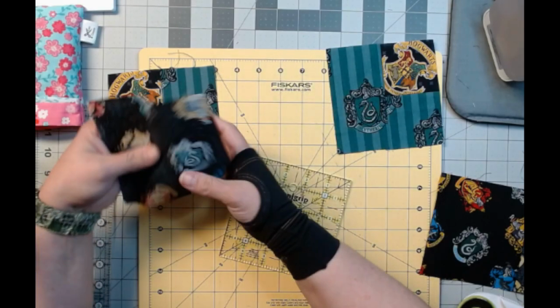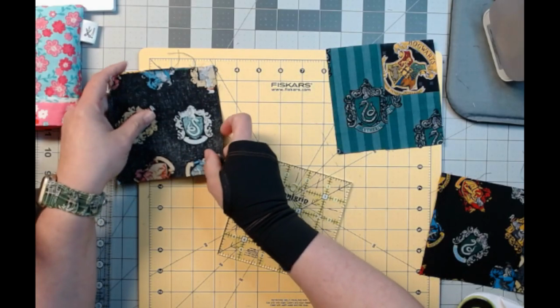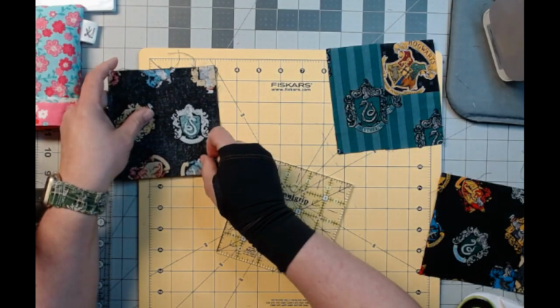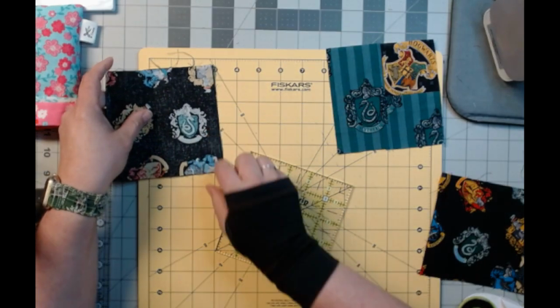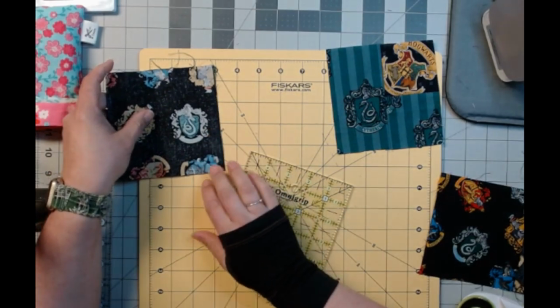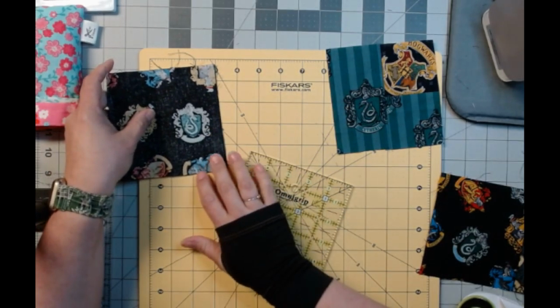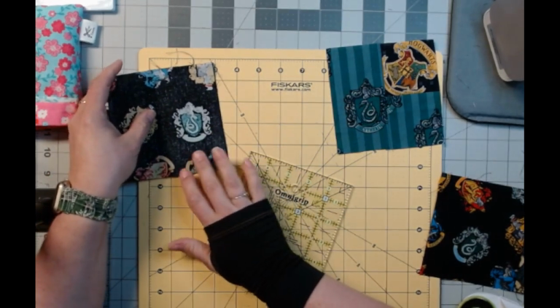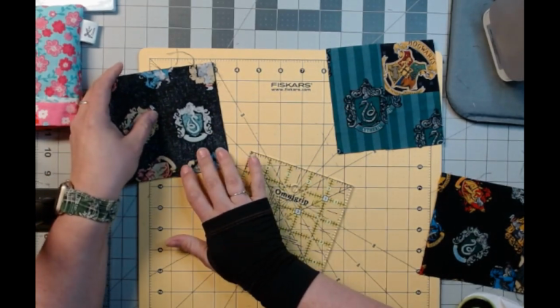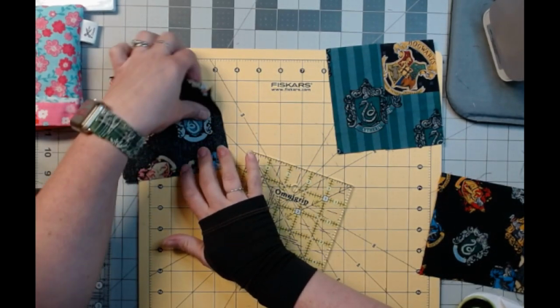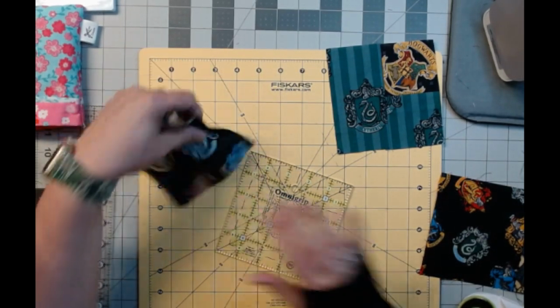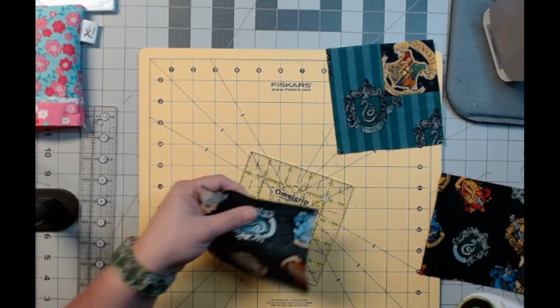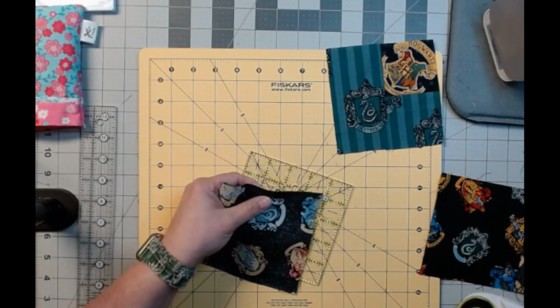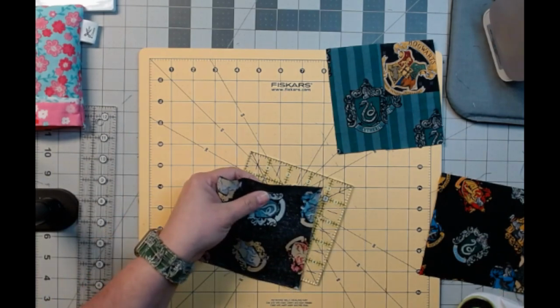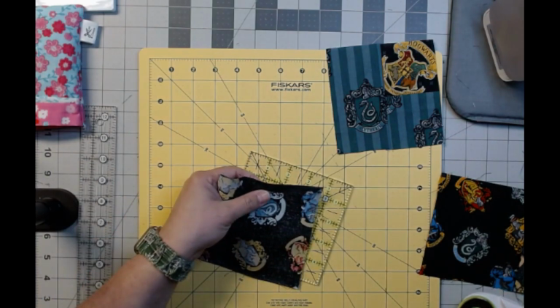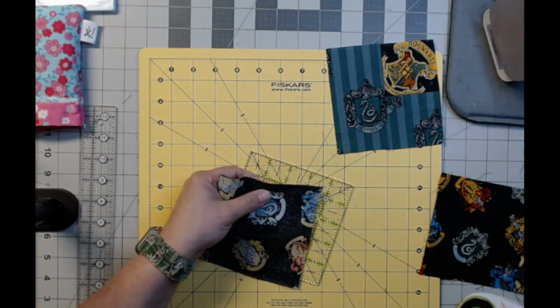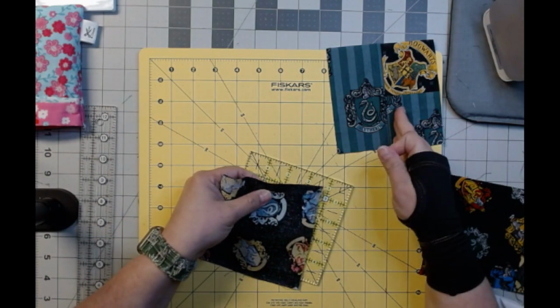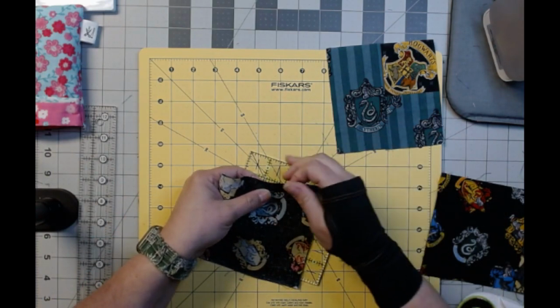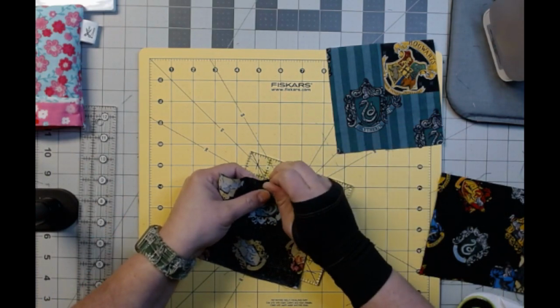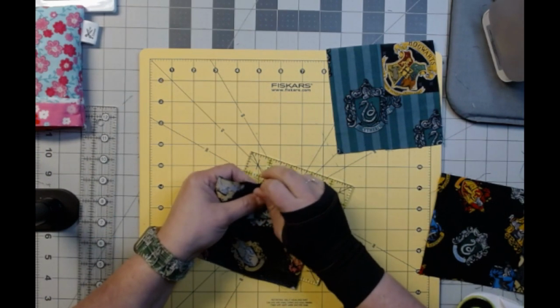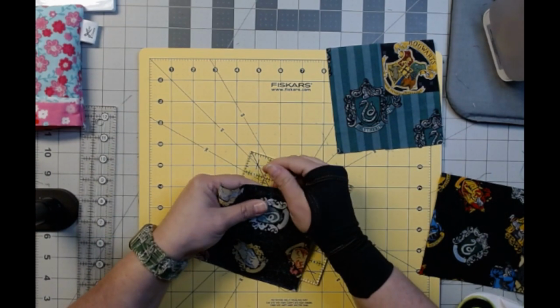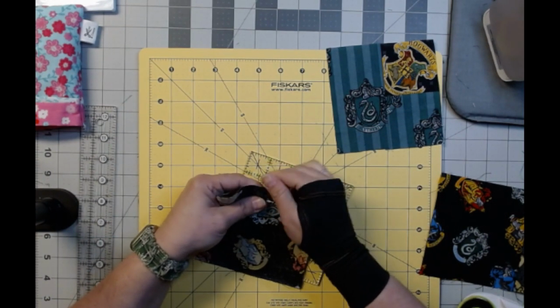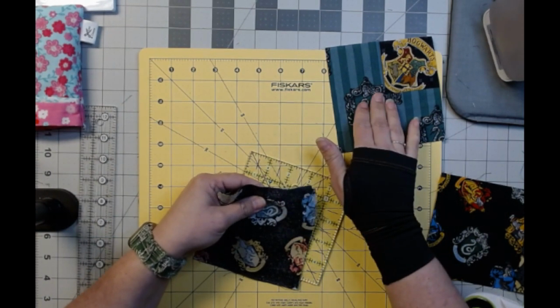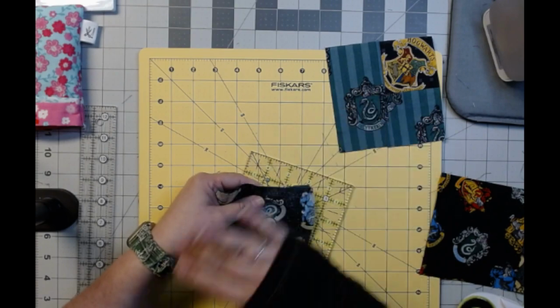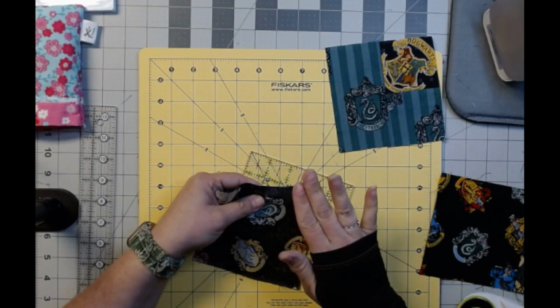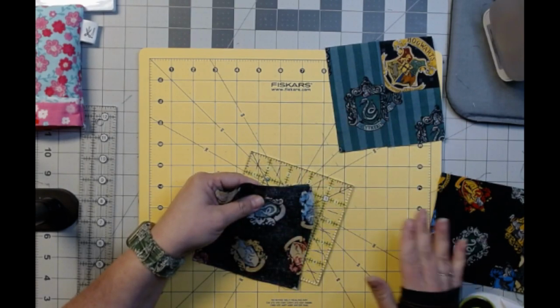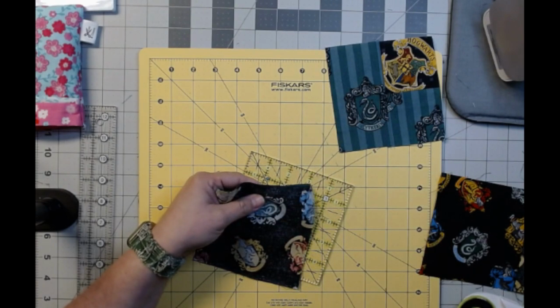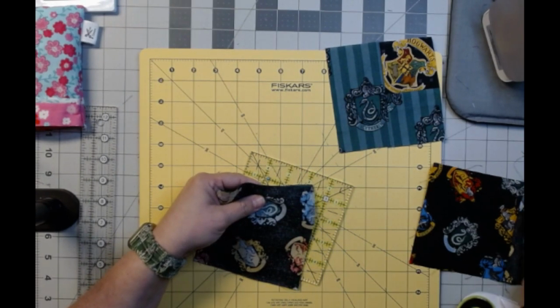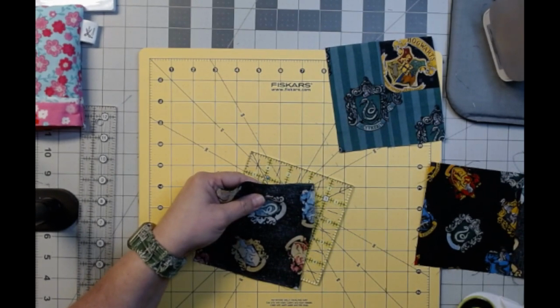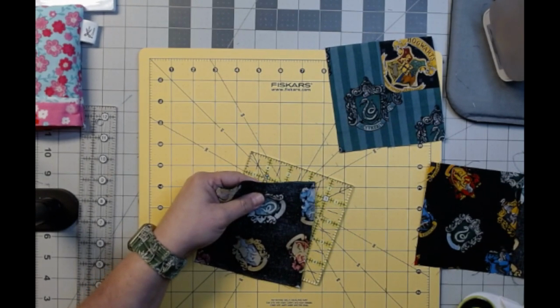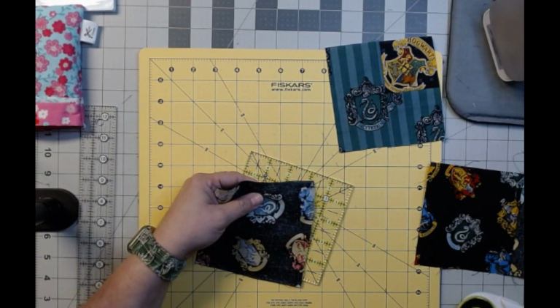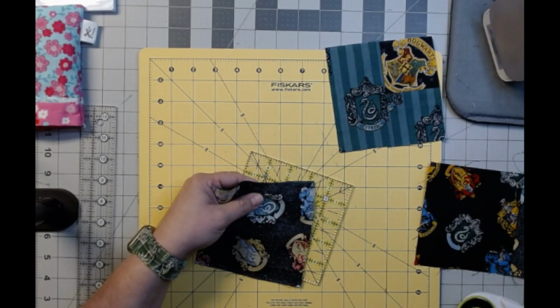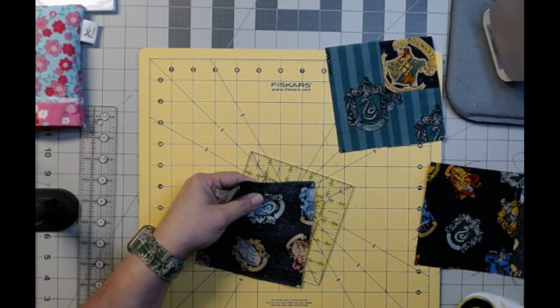Now we just have to sew this. I'm going to sew this one and then the other one I already have pinned over there. Then I'll come back — while I'm over there I'll just grab this one and sew it in there. Then our rows will be together, and I'll come back and show you and we'll pin it for the rest of it.